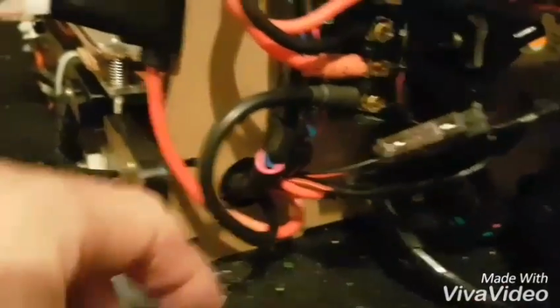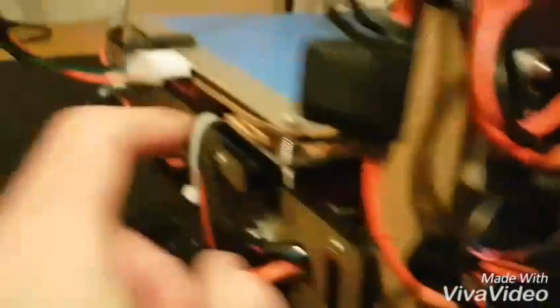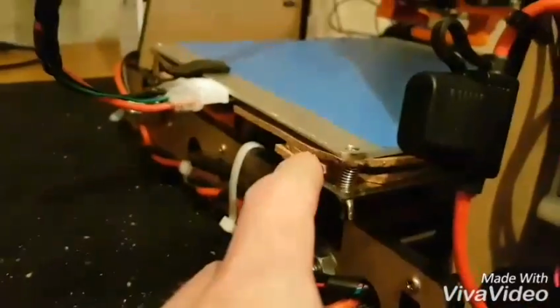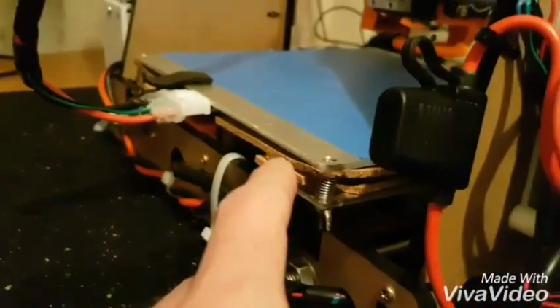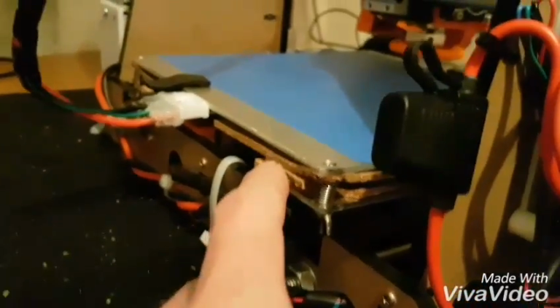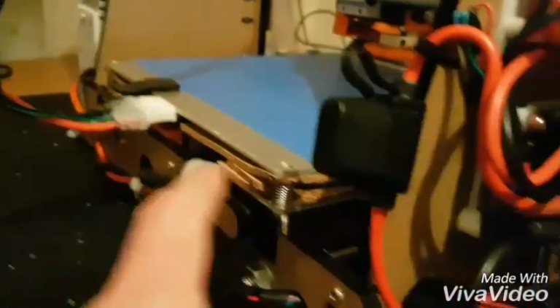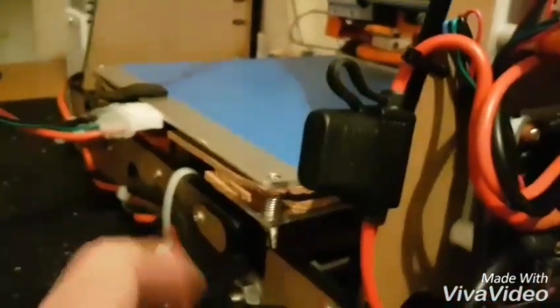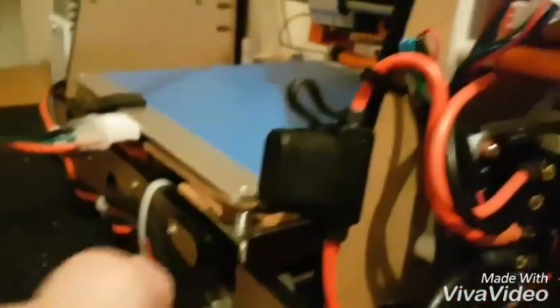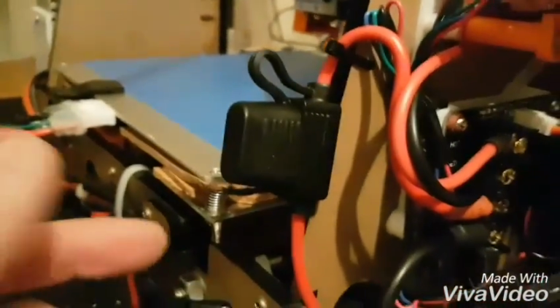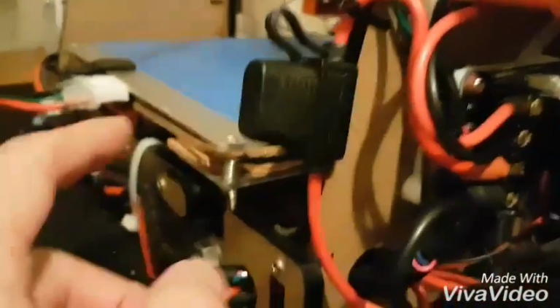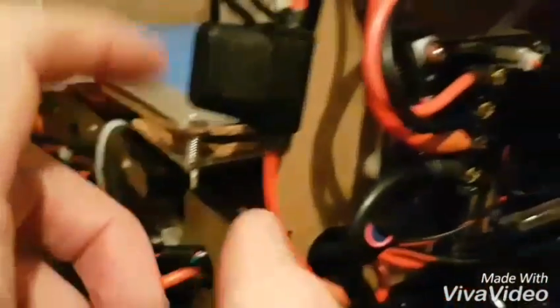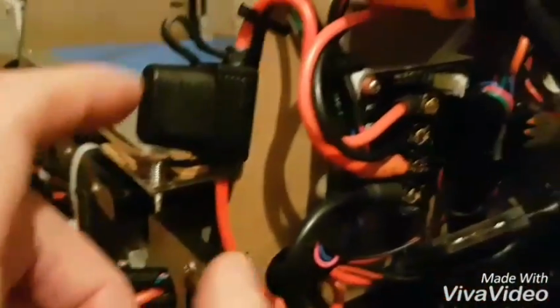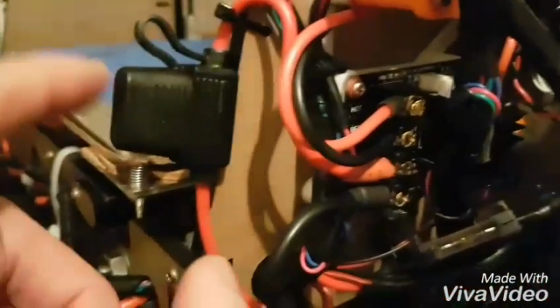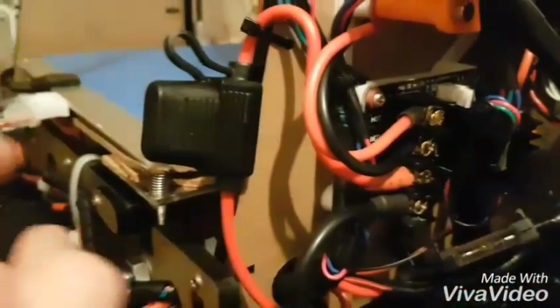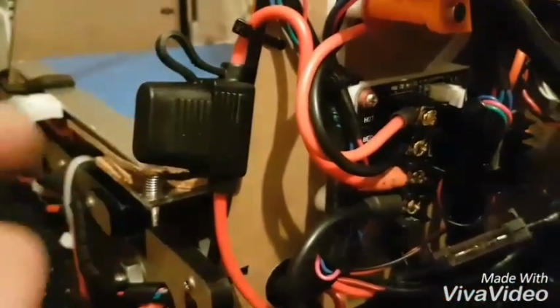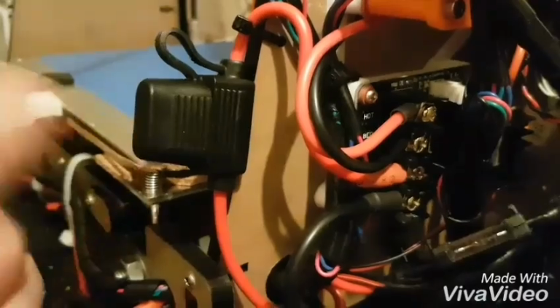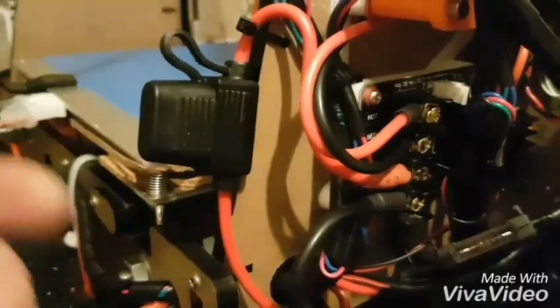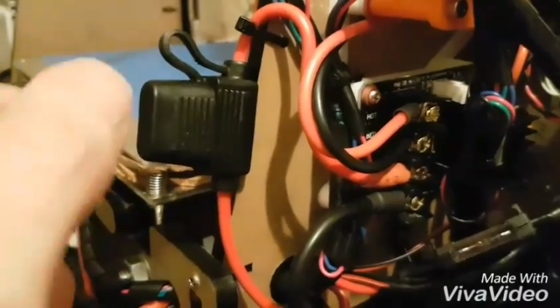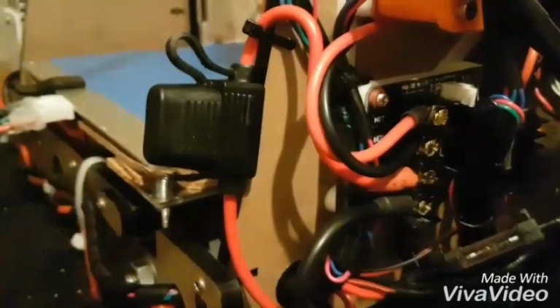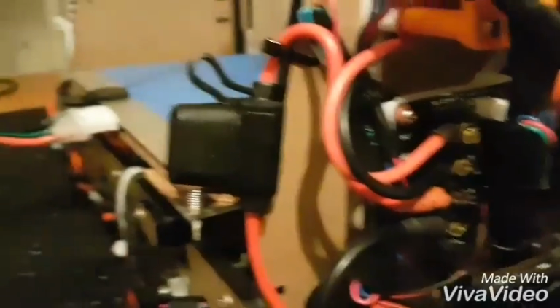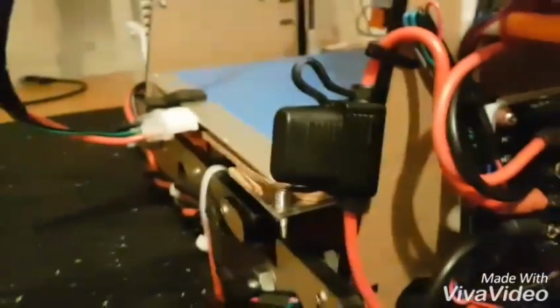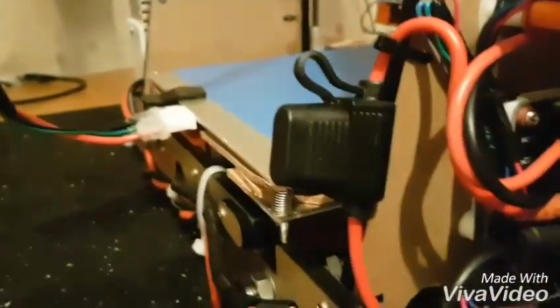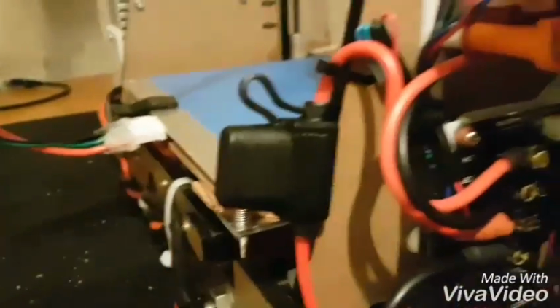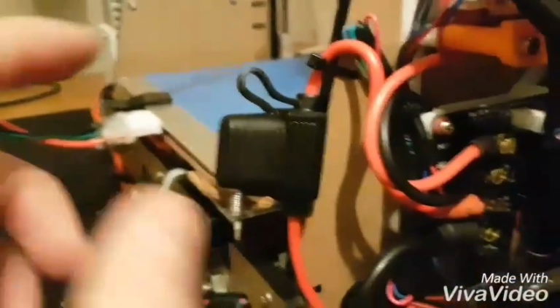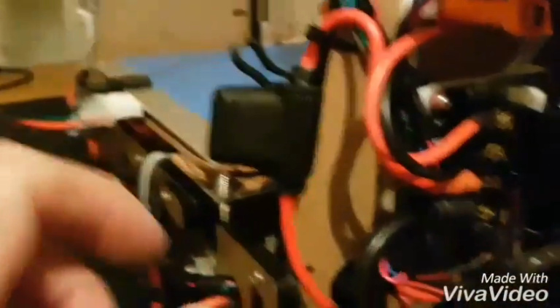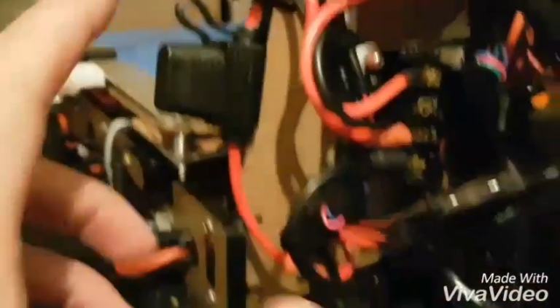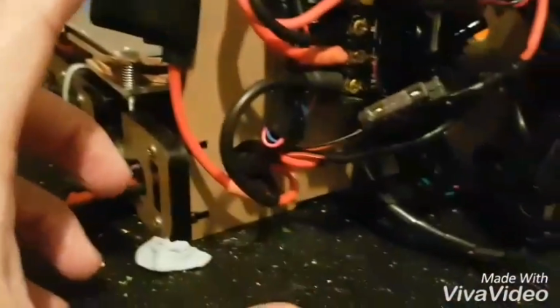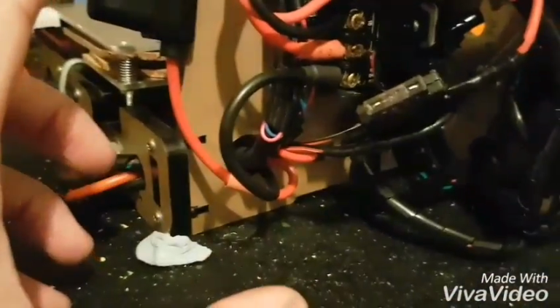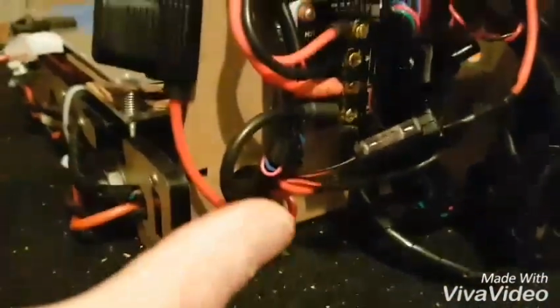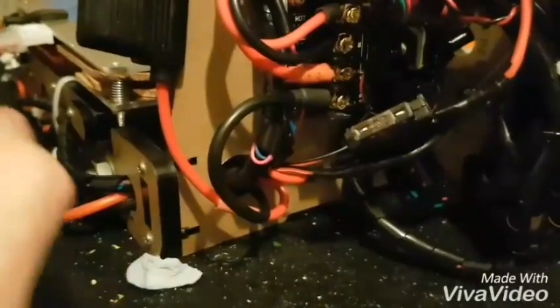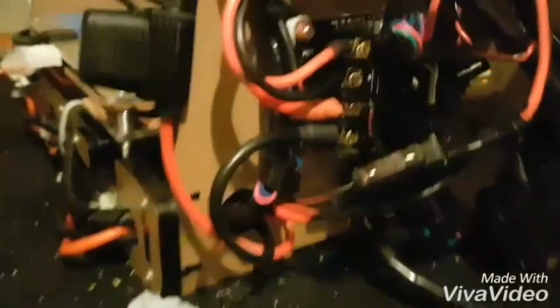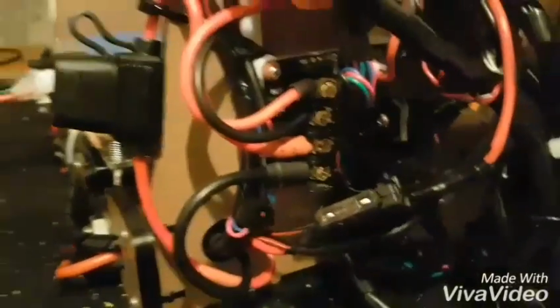So if there is a short on the bed, instead of pulling everything through it and burning everything out, hopefully this fuse will blow — pop it open, put a new fuse in. You could even use a circuit breaker type thing.